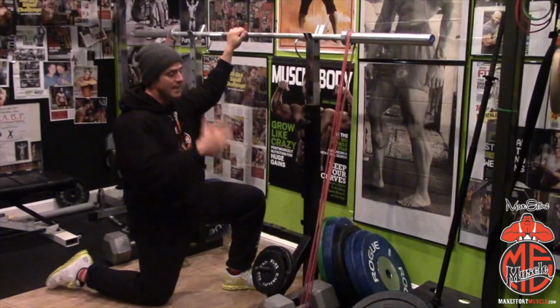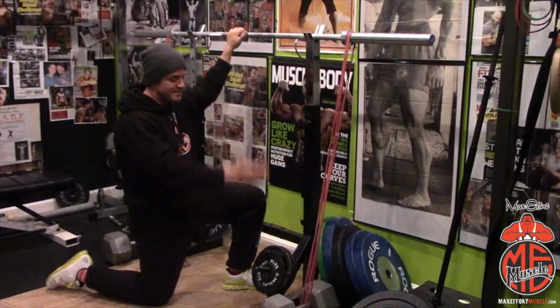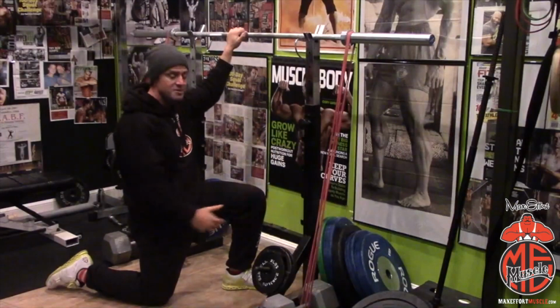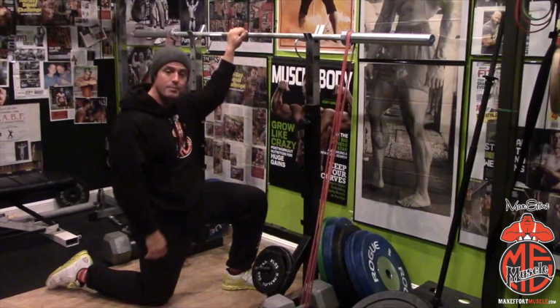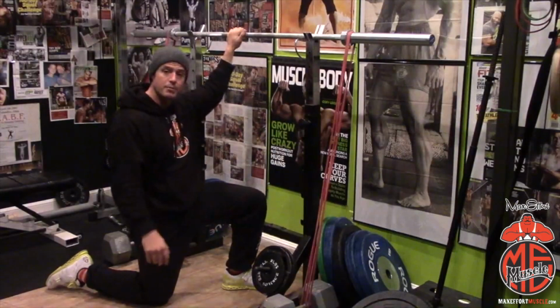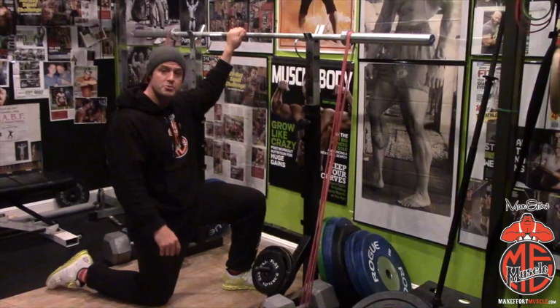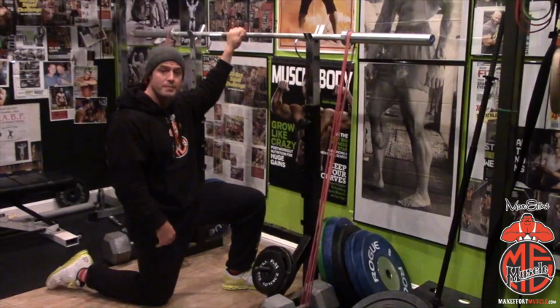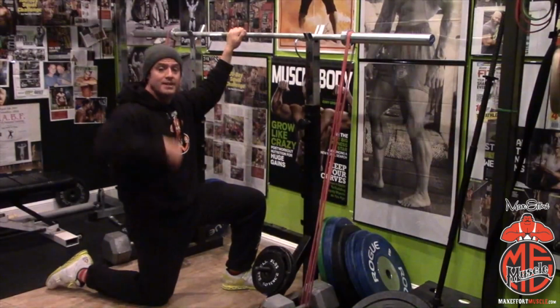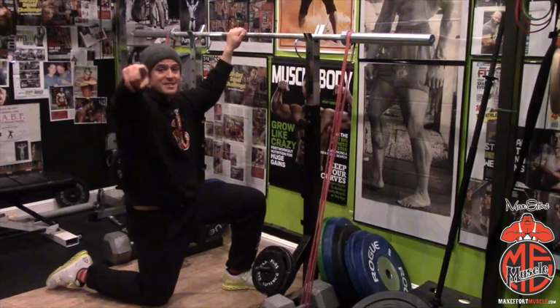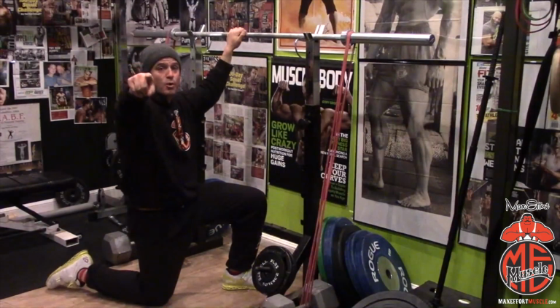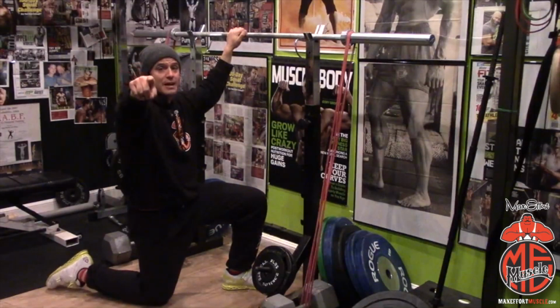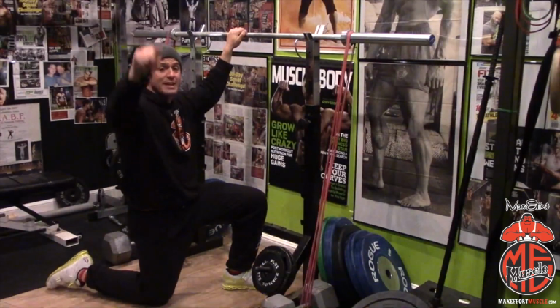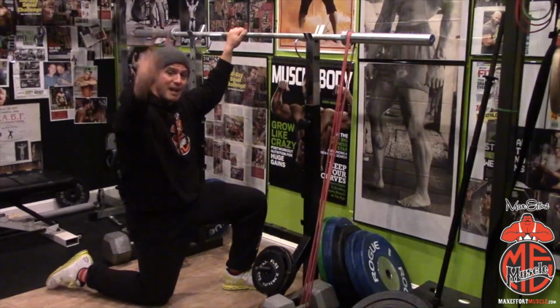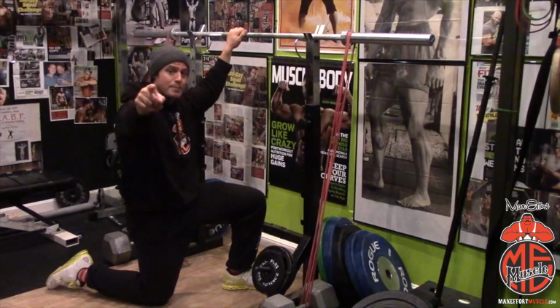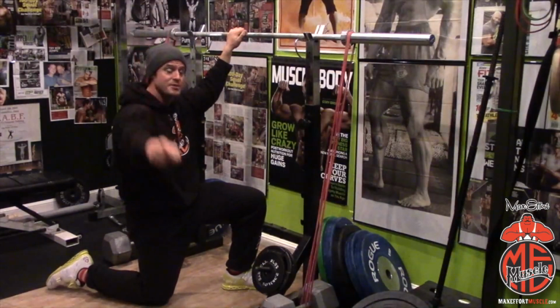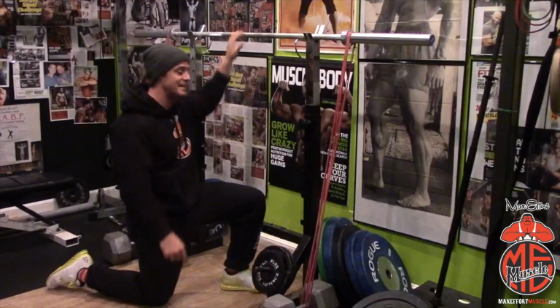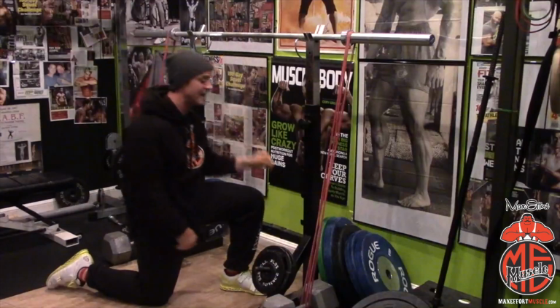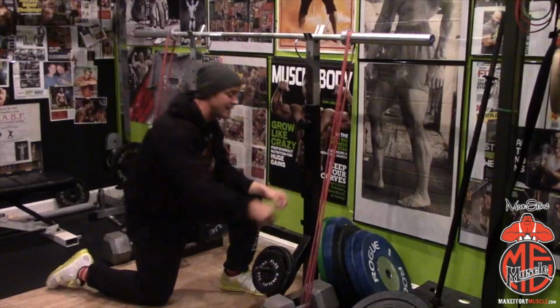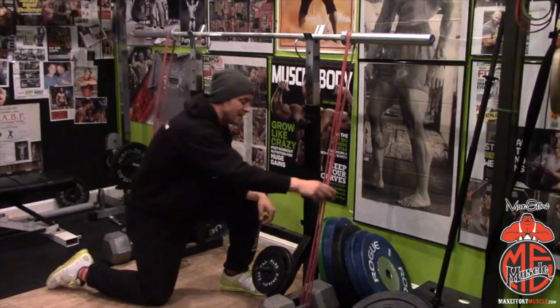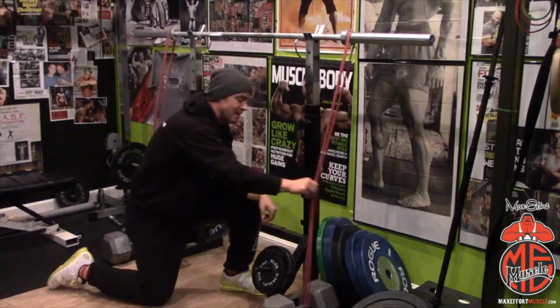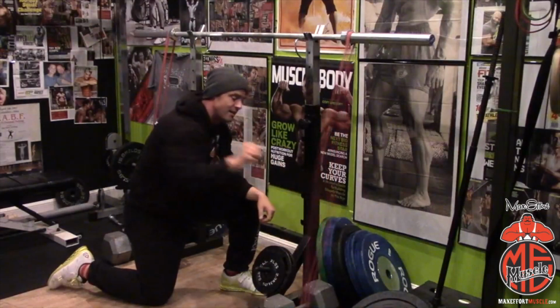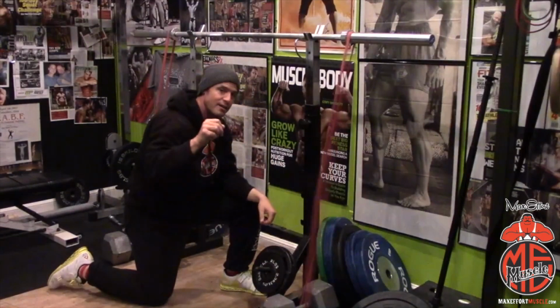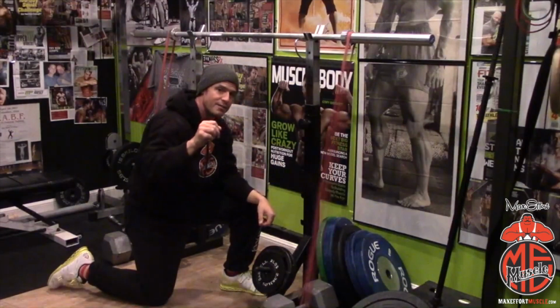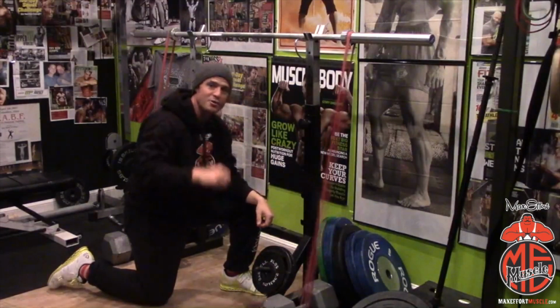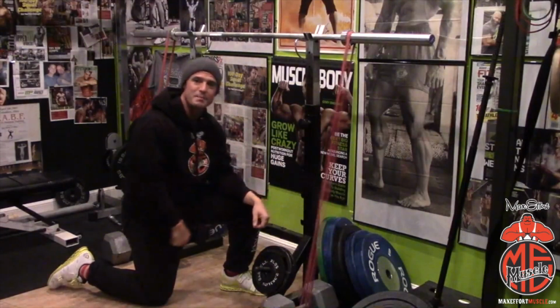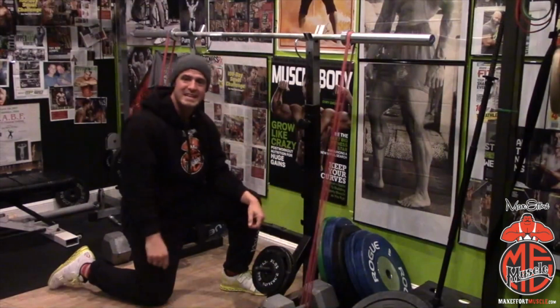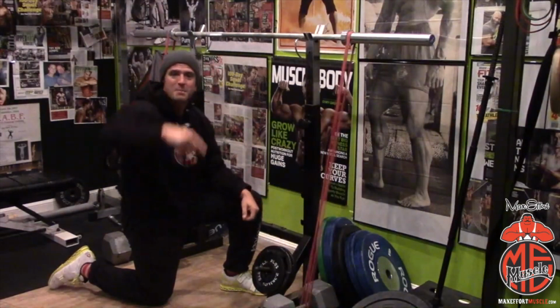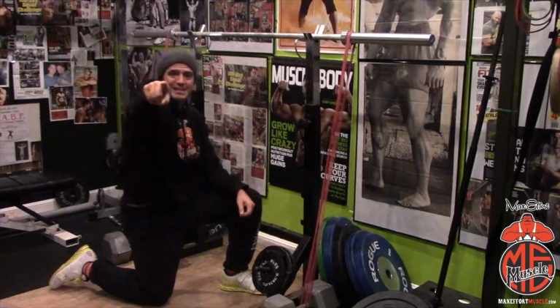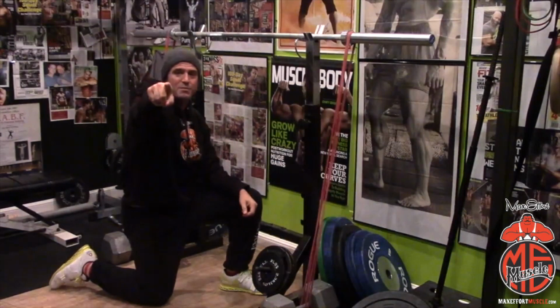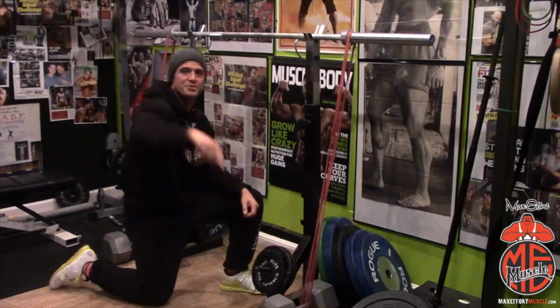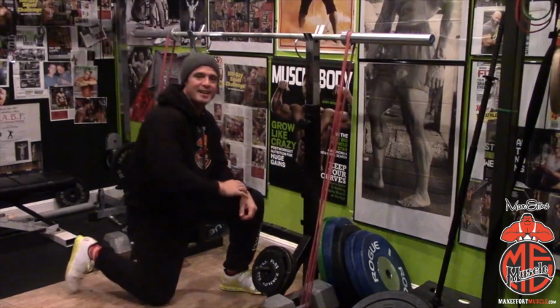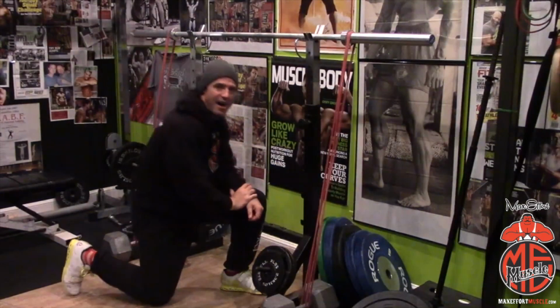And this is how you set up banded squats in a commercial gym. This is Corey Gregory, another episode of Technique Daily. For all your supplement needs, max effort muscle.com.